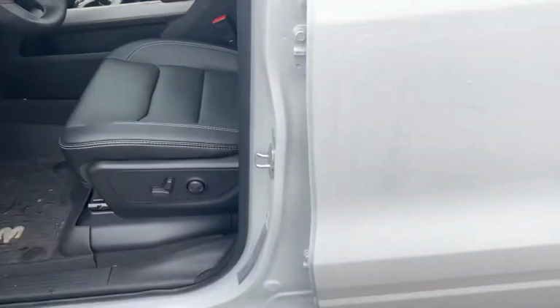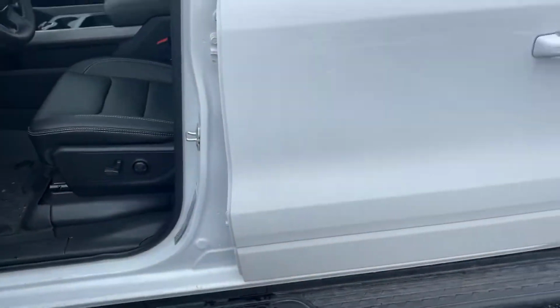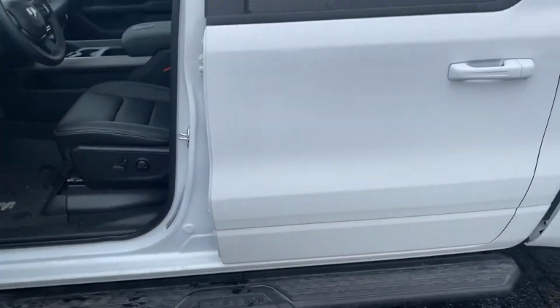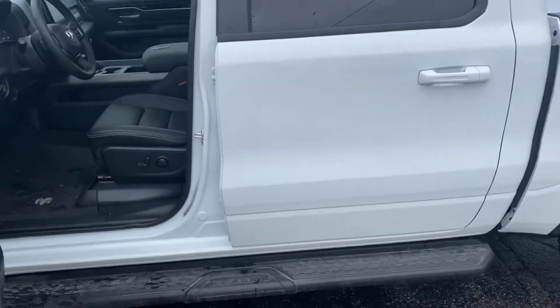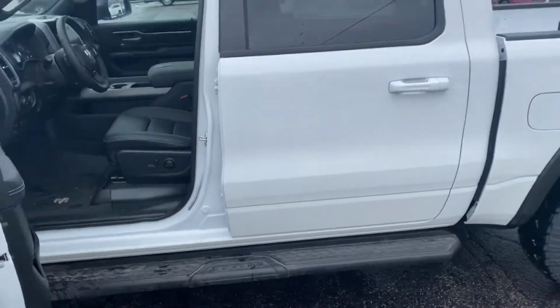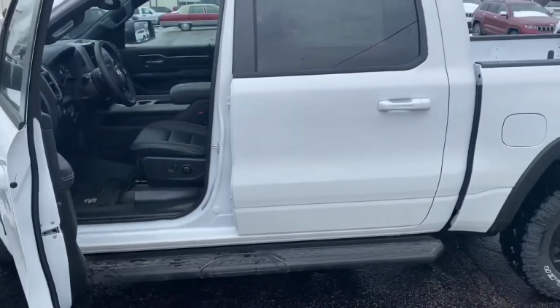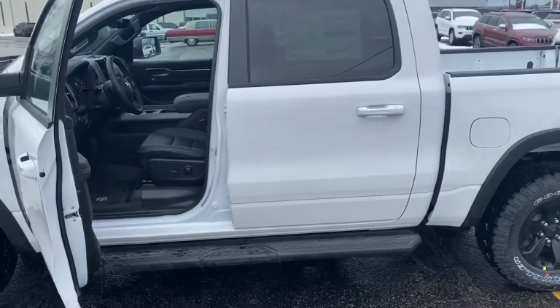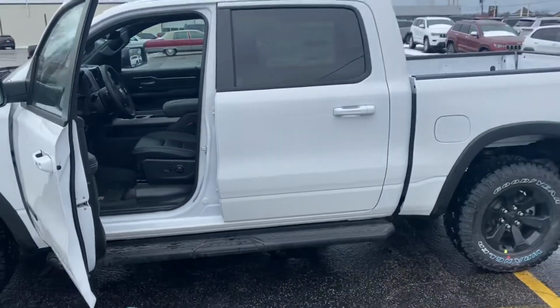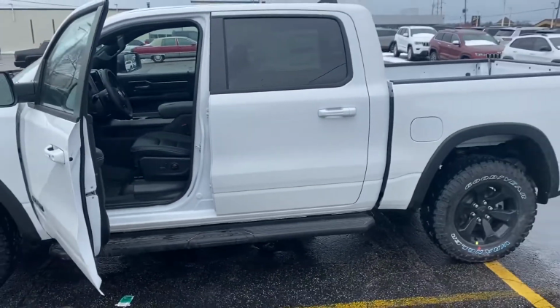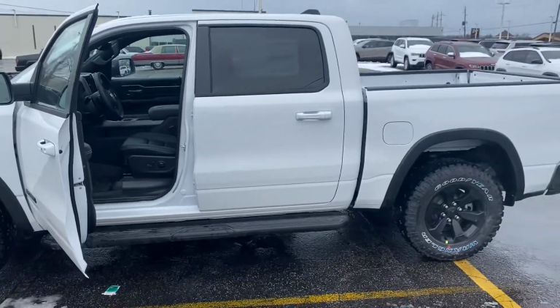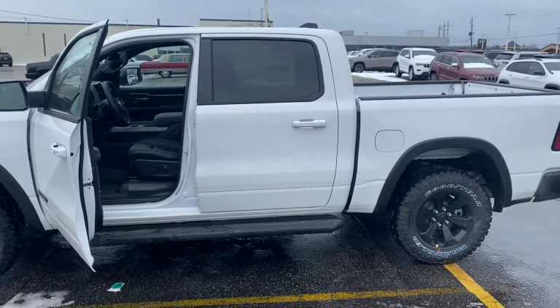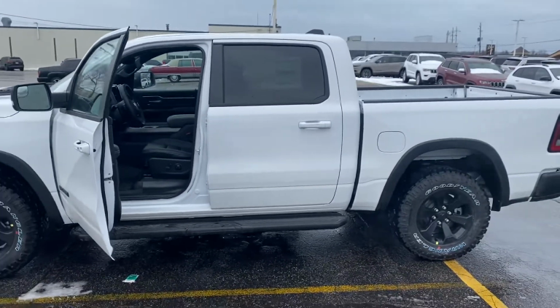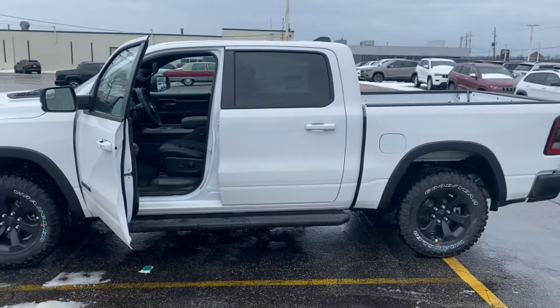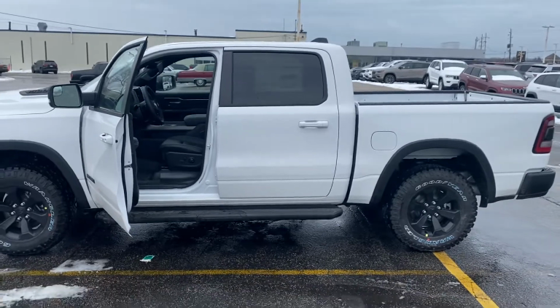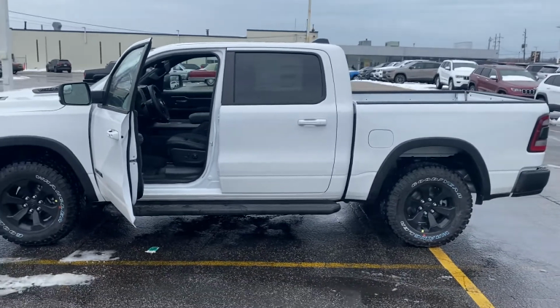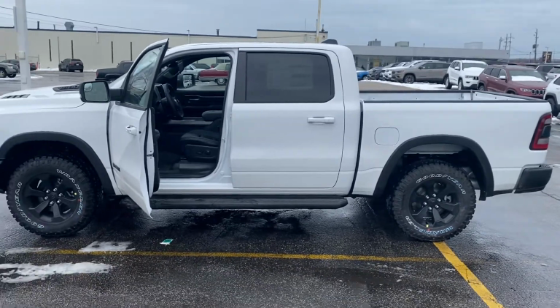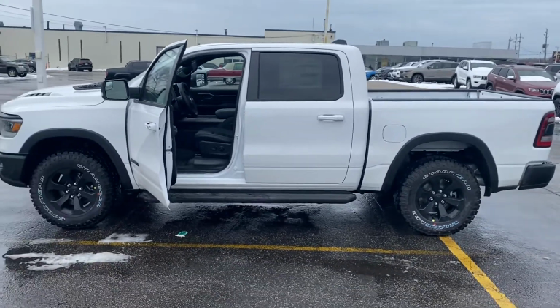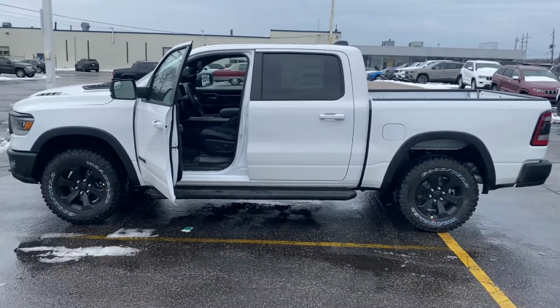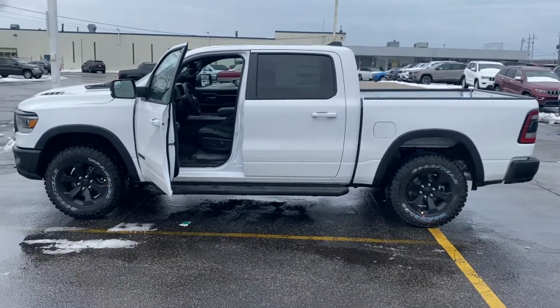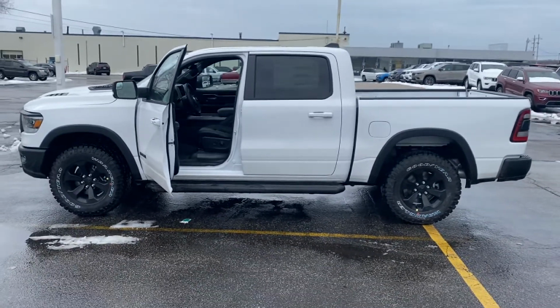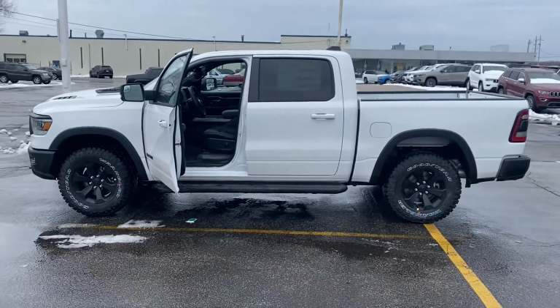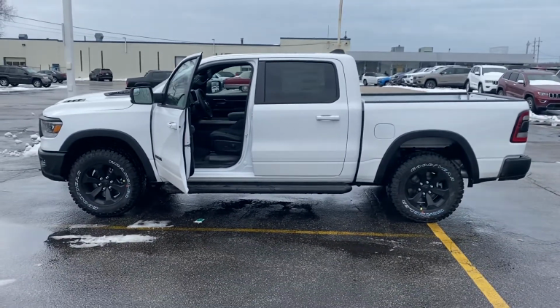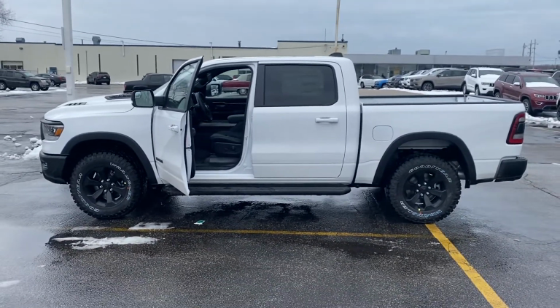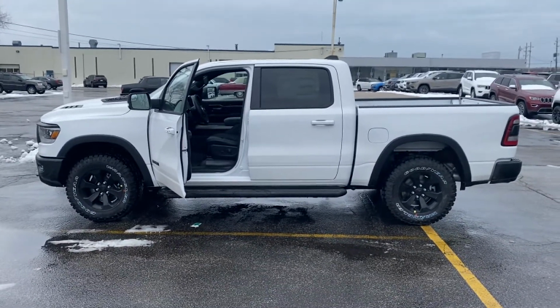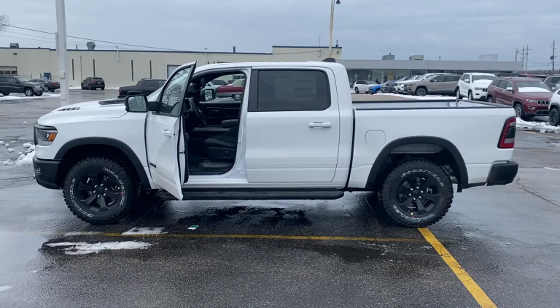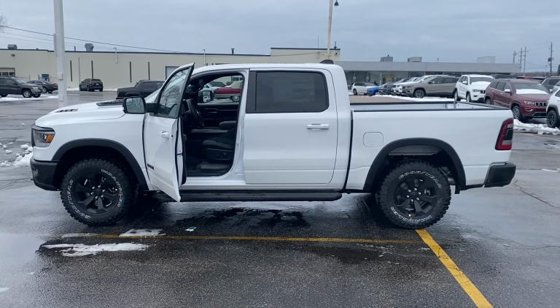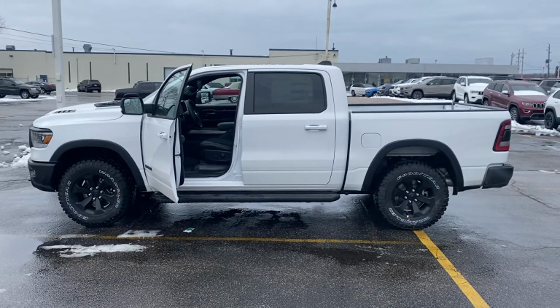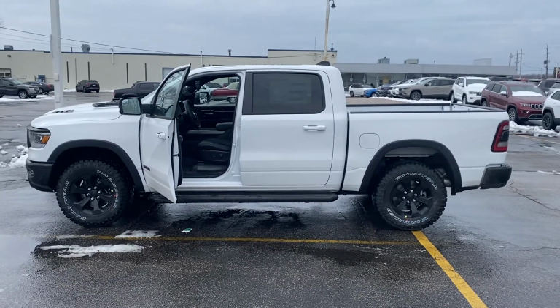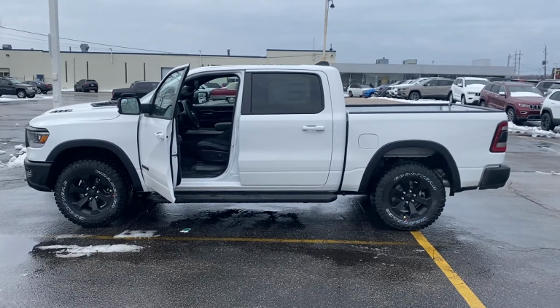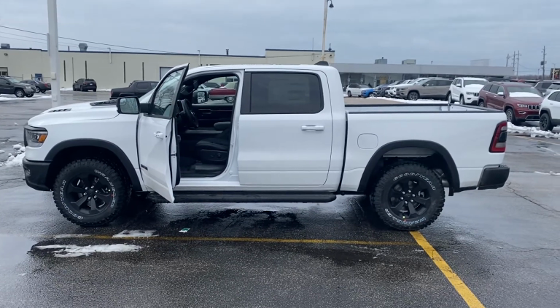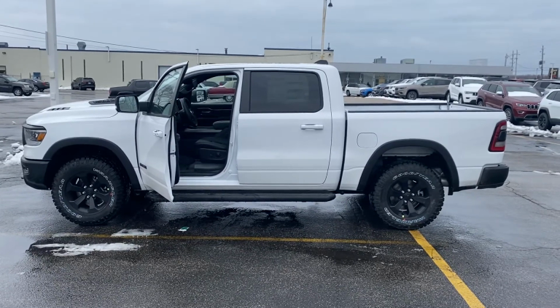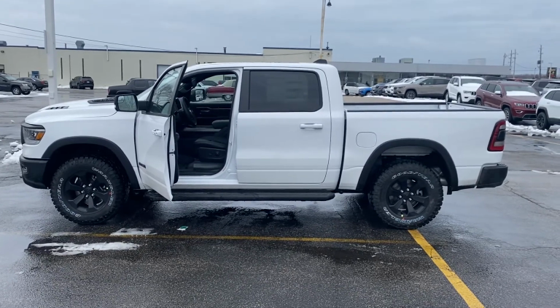So this is the Rebel in a nutshell. I'd love to set up a time for you to come and take it for a spin. Give me a call or a text message at 231-638-8258. We'll talk to you soon.